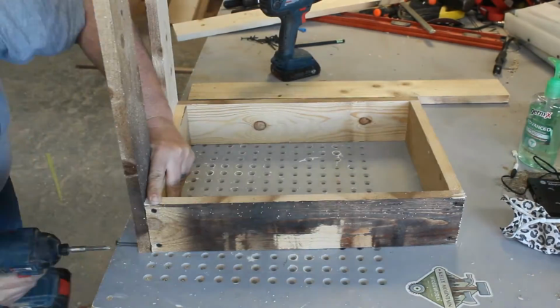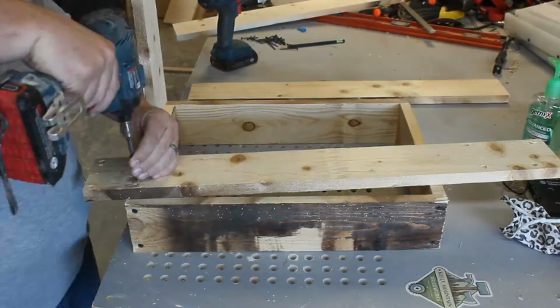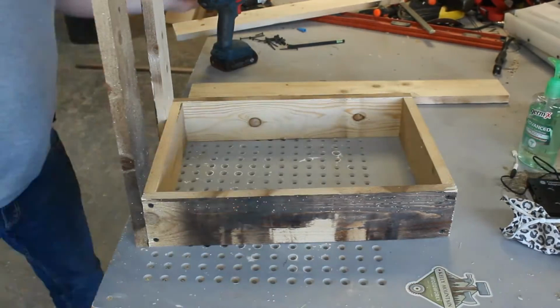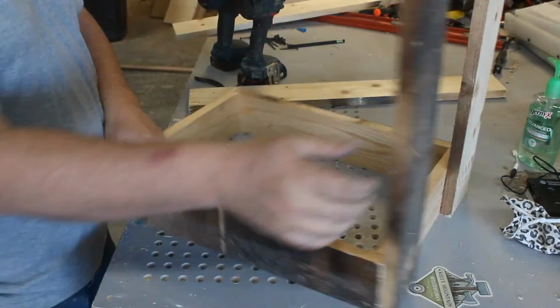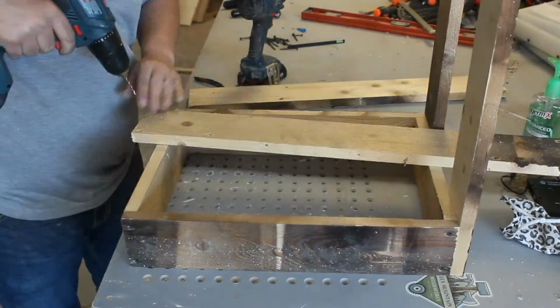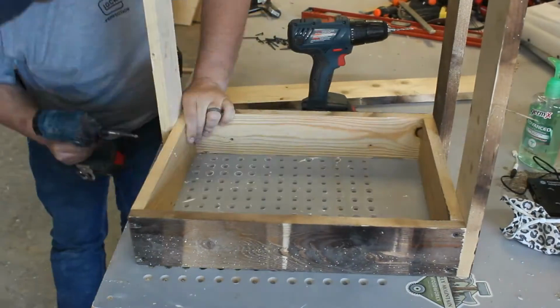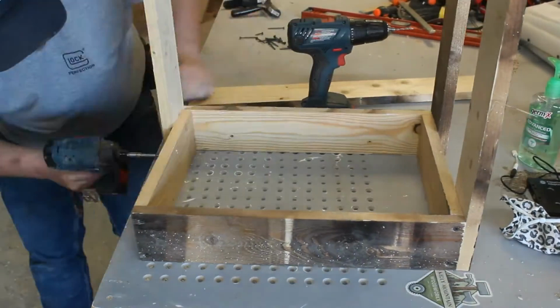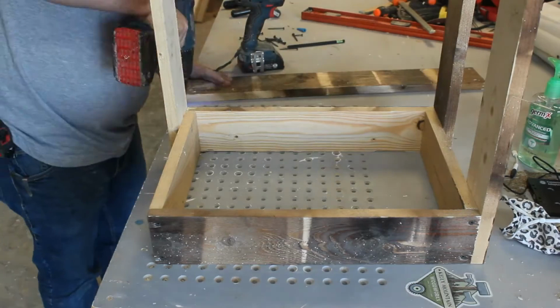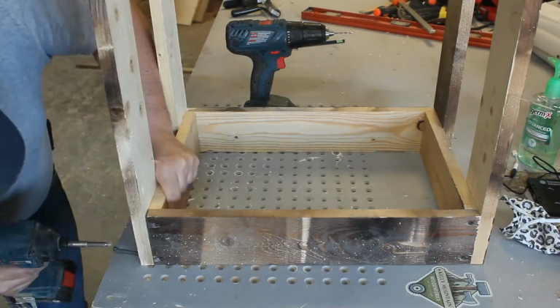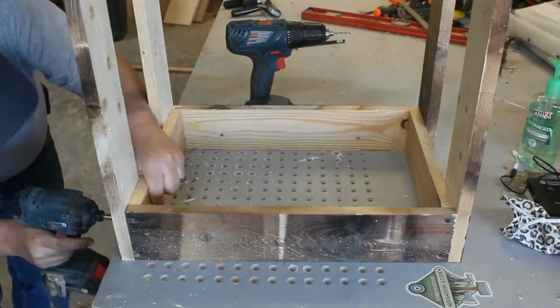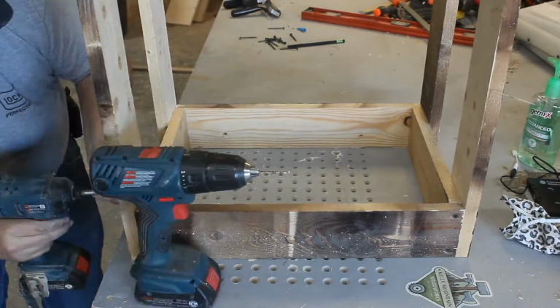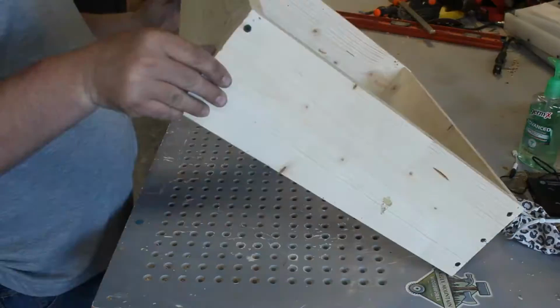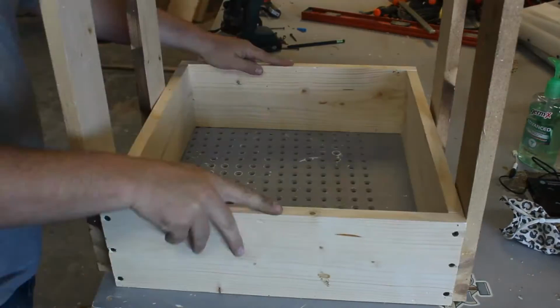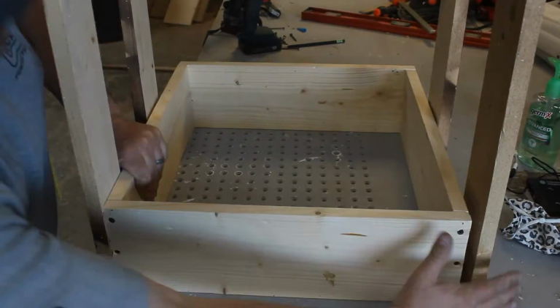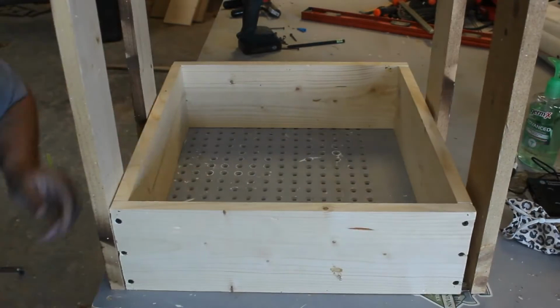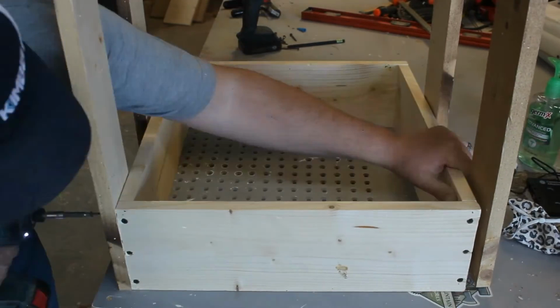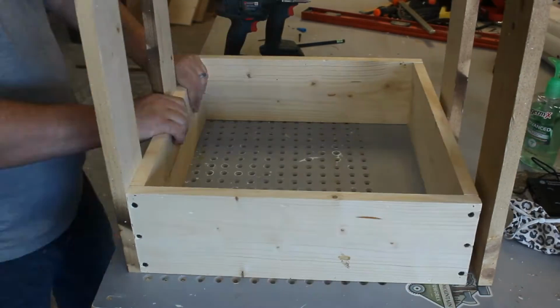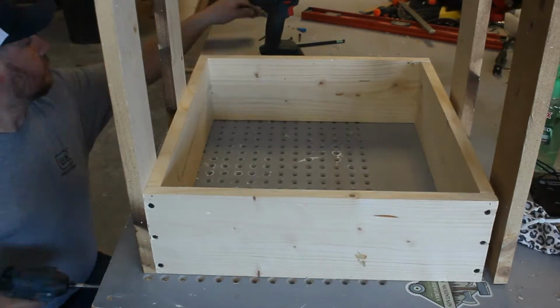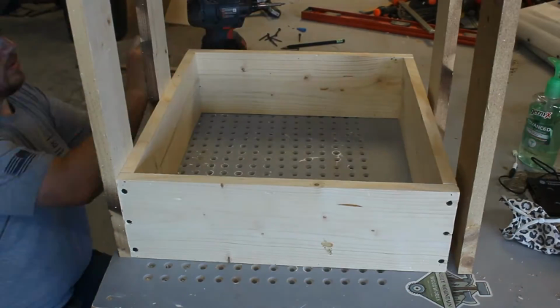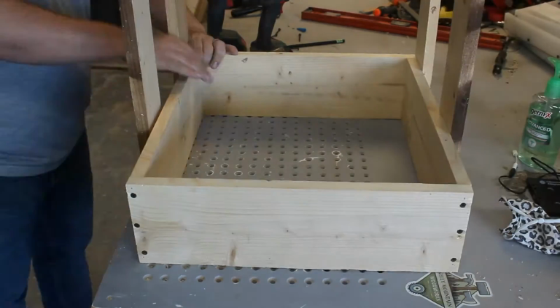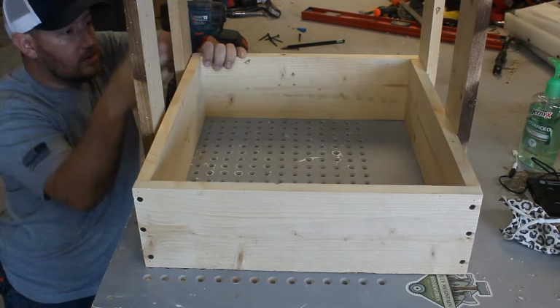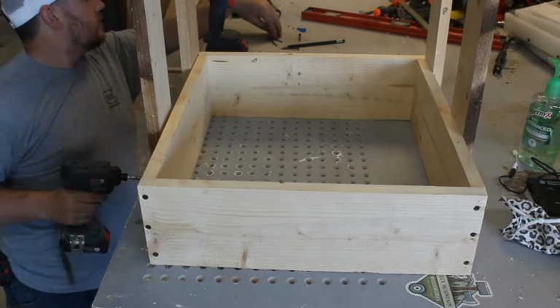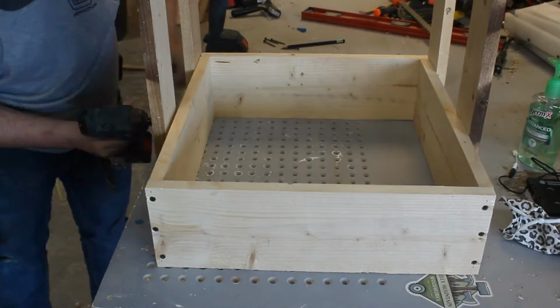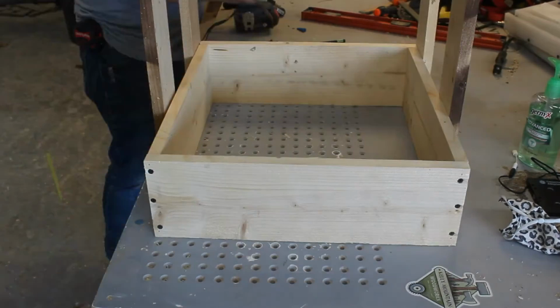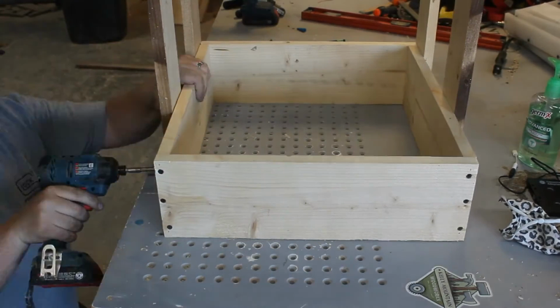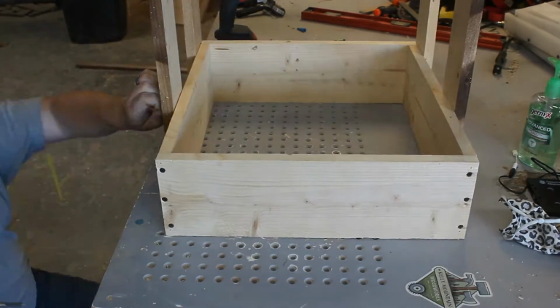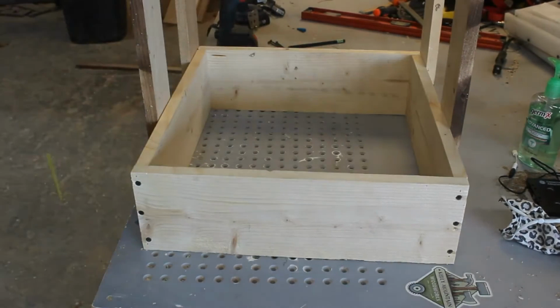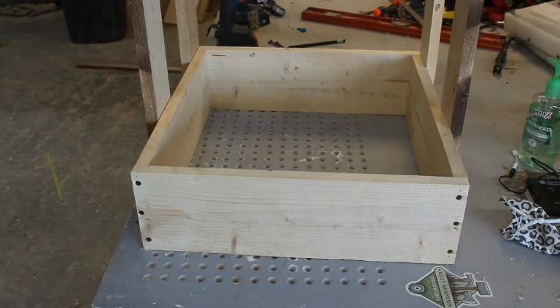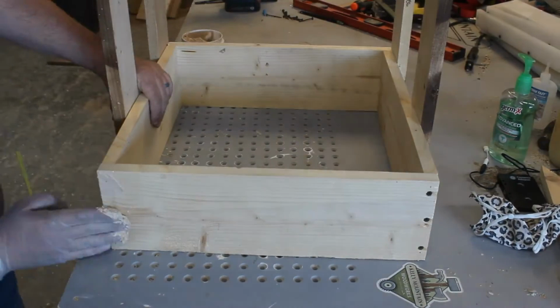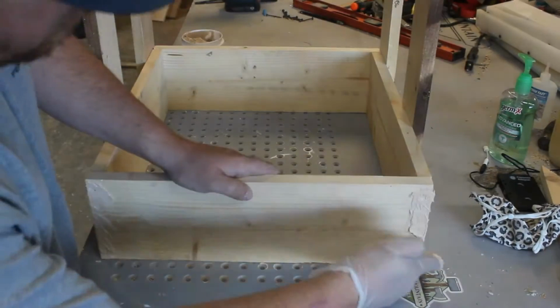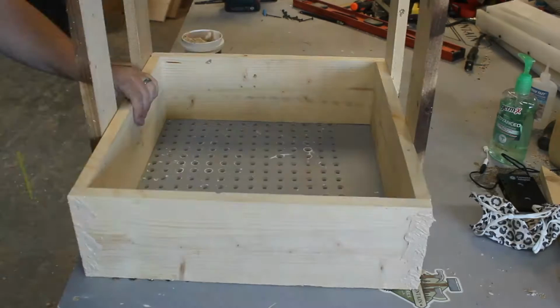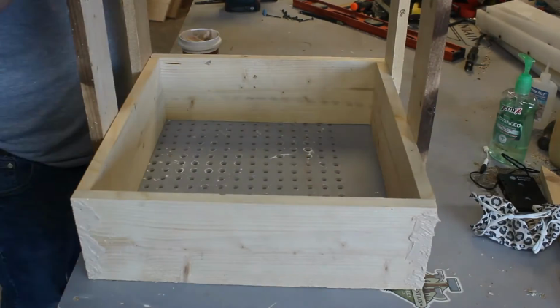Once the box is constructed we'll go ahead and attach our legs, which are going to be 28 inches long and made out of 1x4's. It's easiest to attach them to the top of the box — which is the 18x12 box — and then attach them to the 18x18 box which is the base.